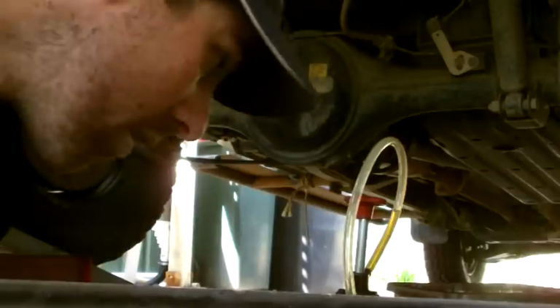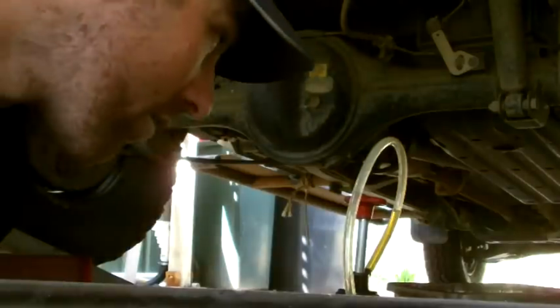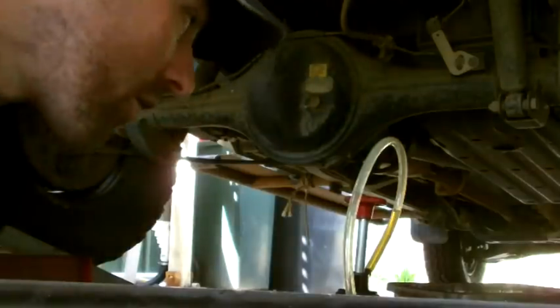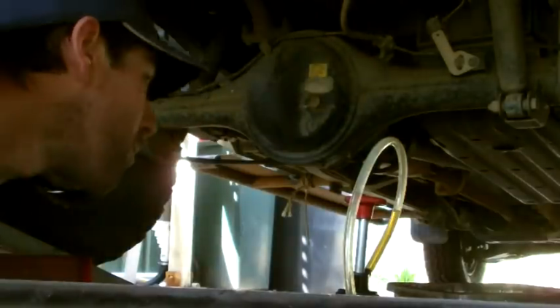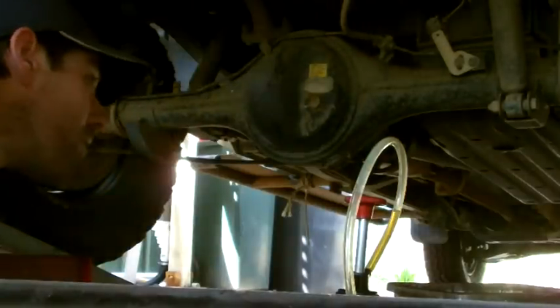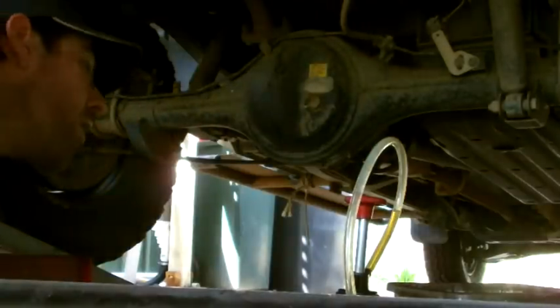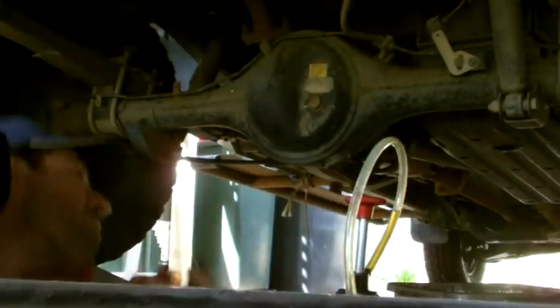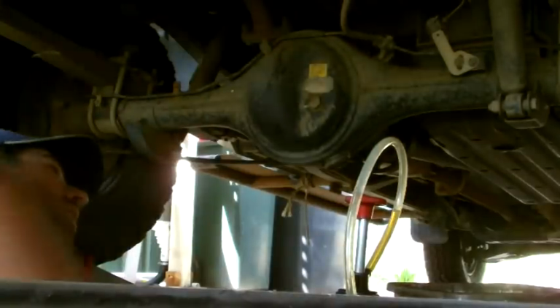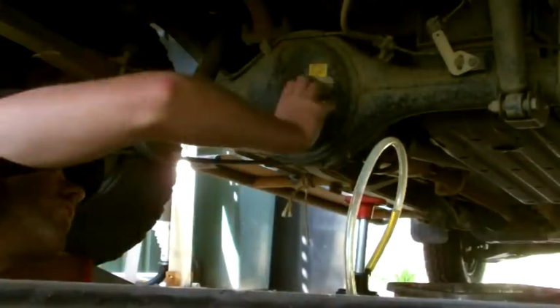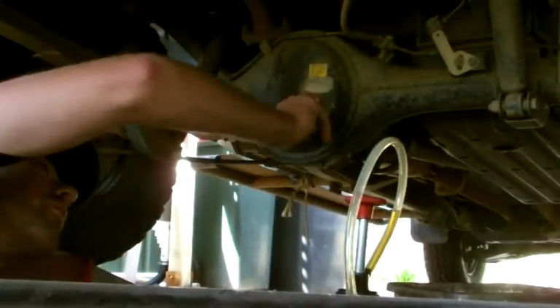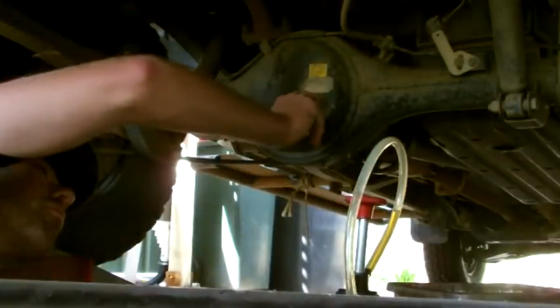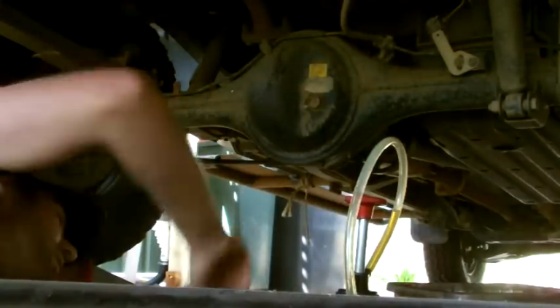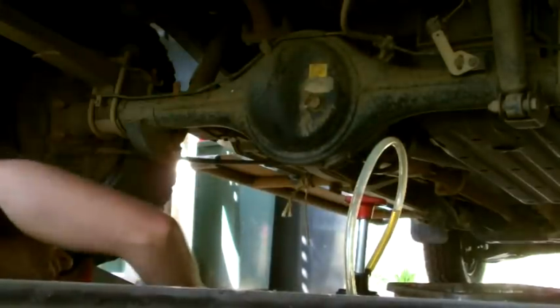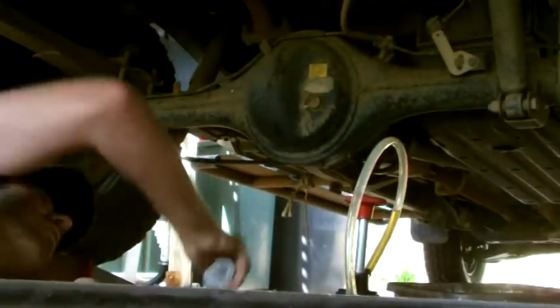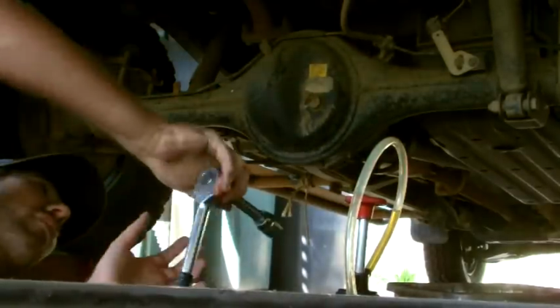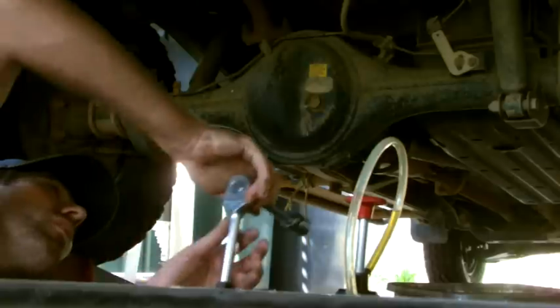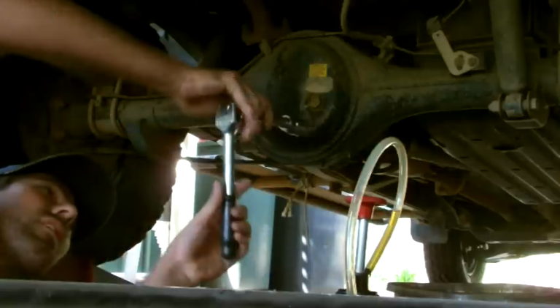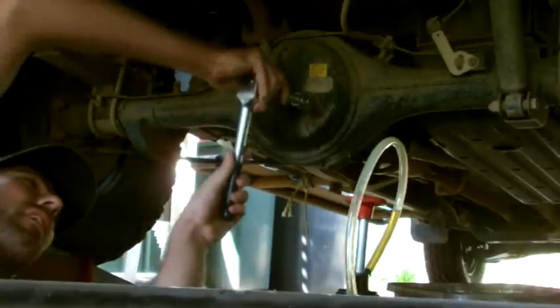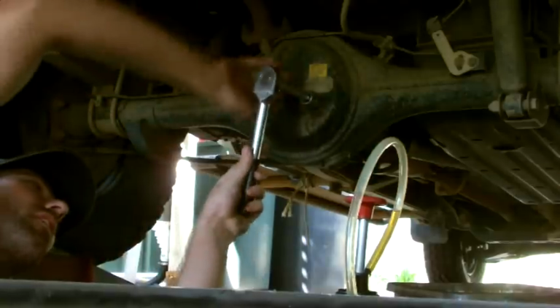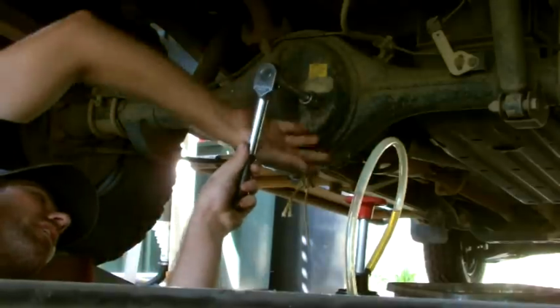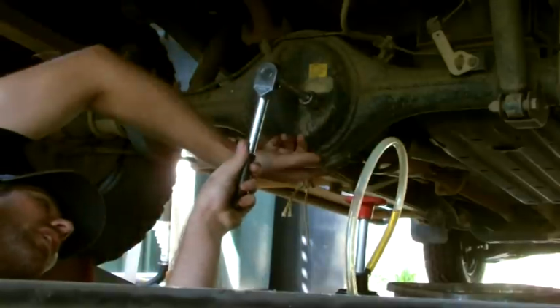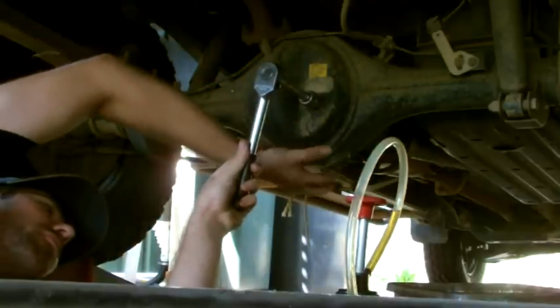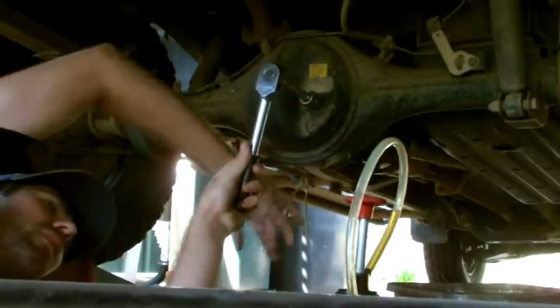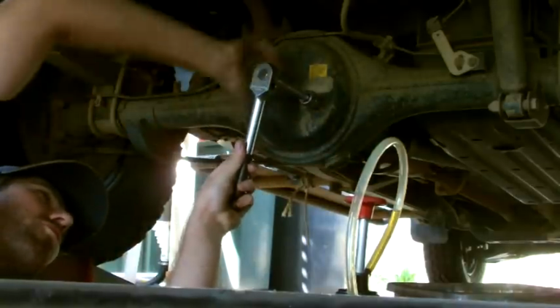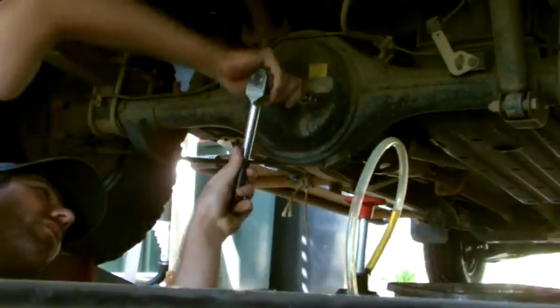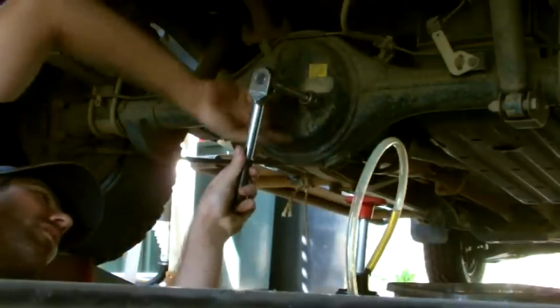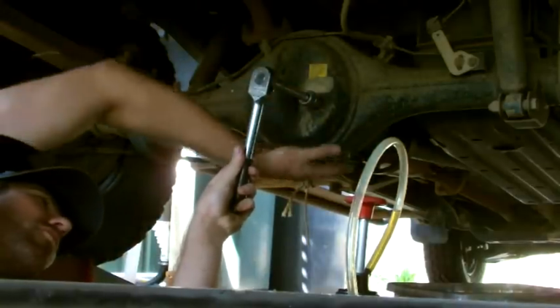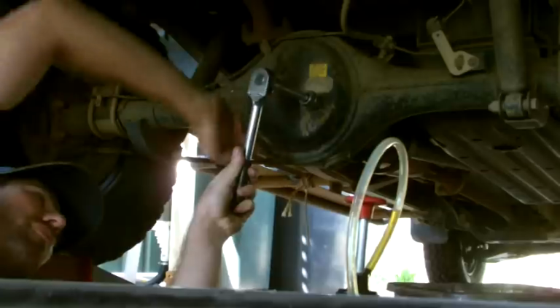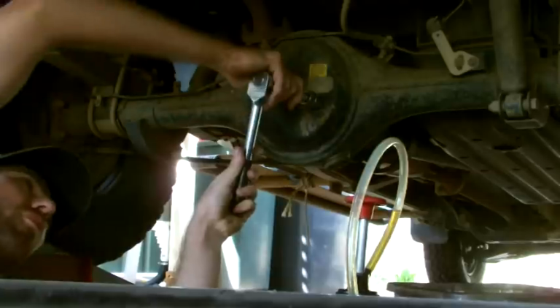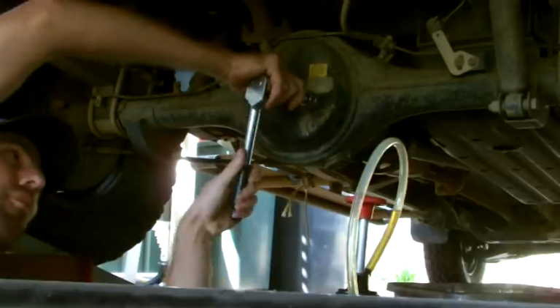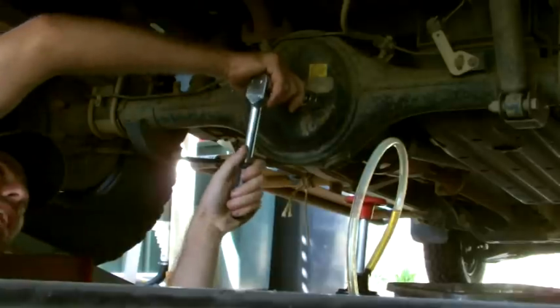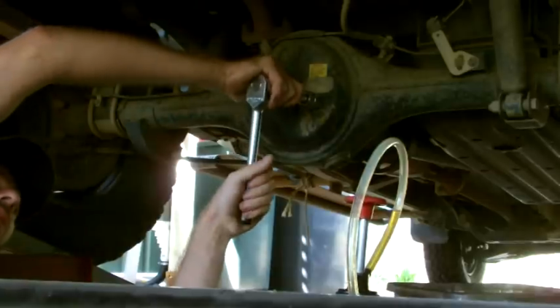Alright, so the first thing we want to do is undo this top bolt. That'll let the oil drain a lot easier once you undo the bottom bolt, so there won't be an airlock in there.